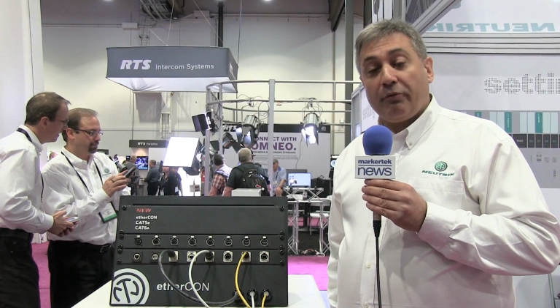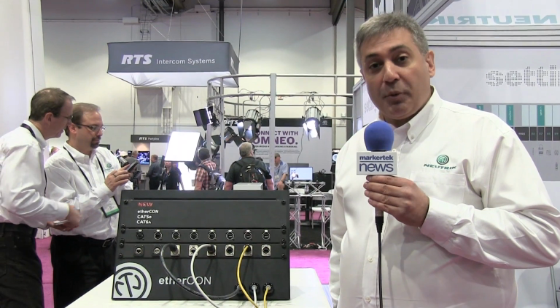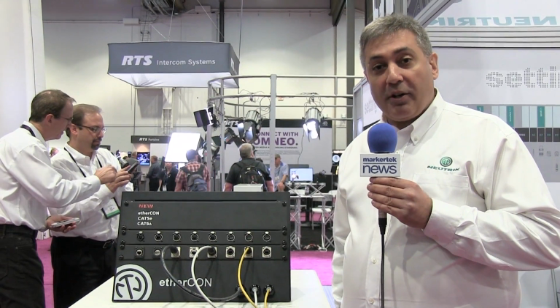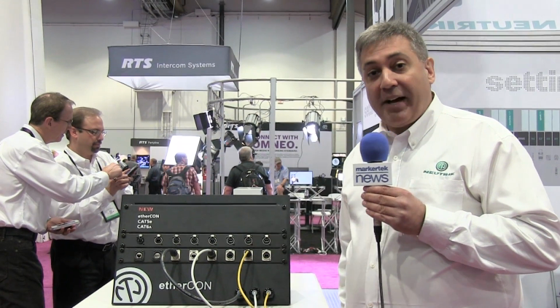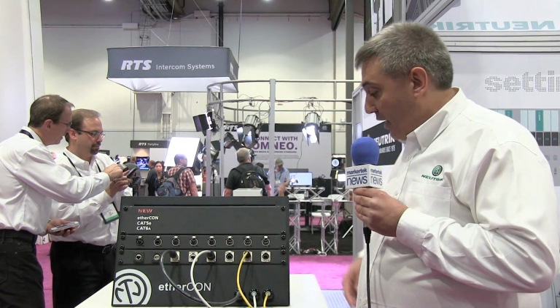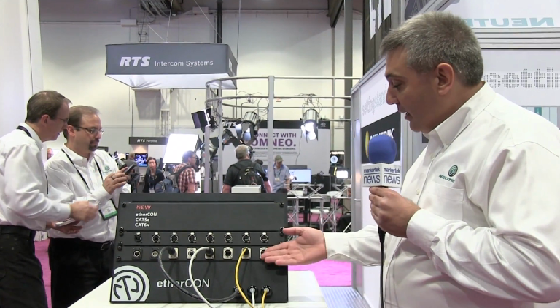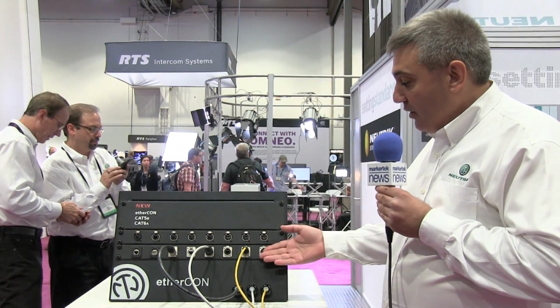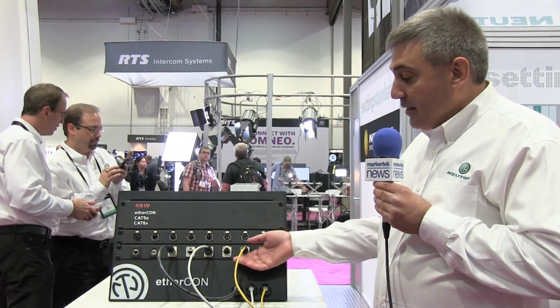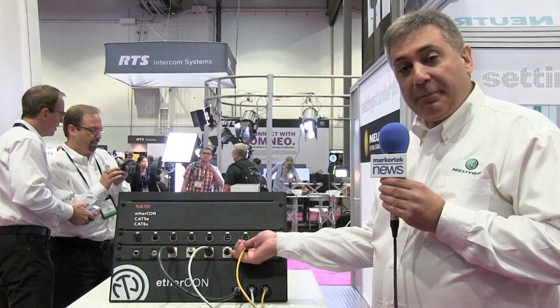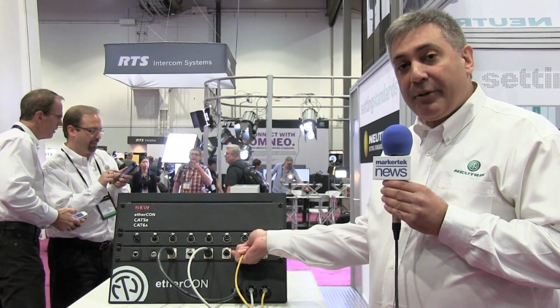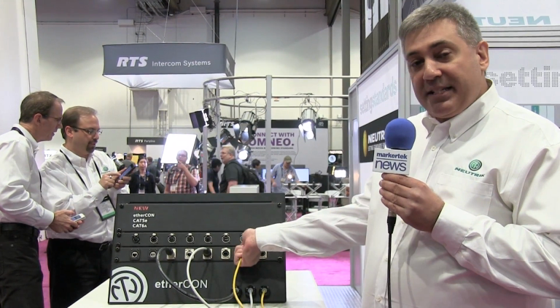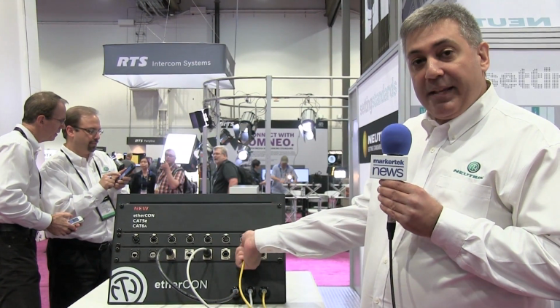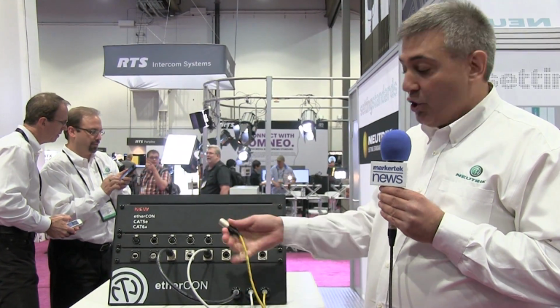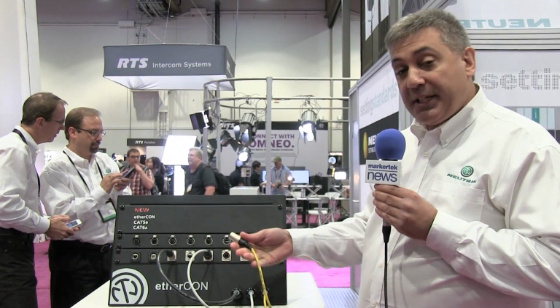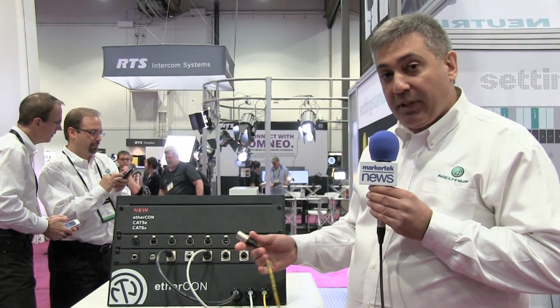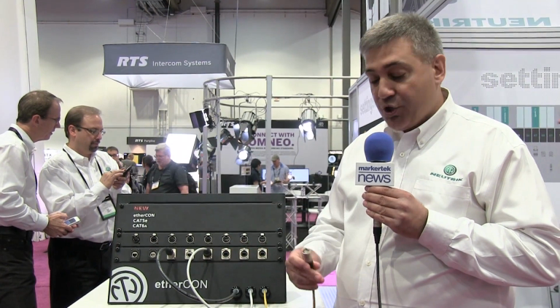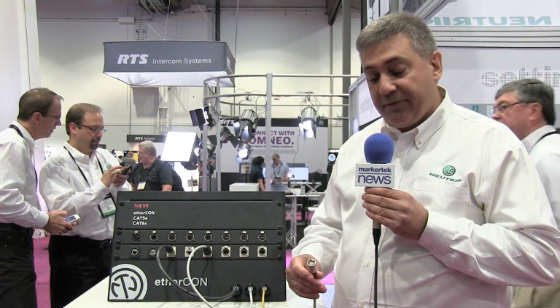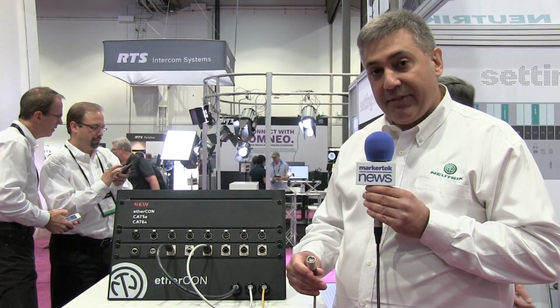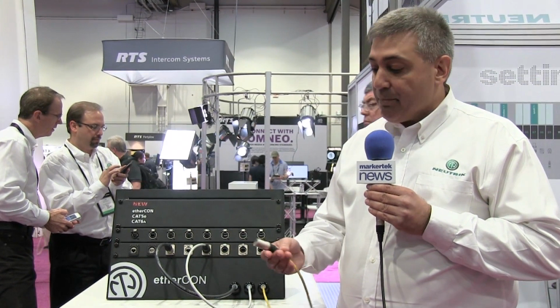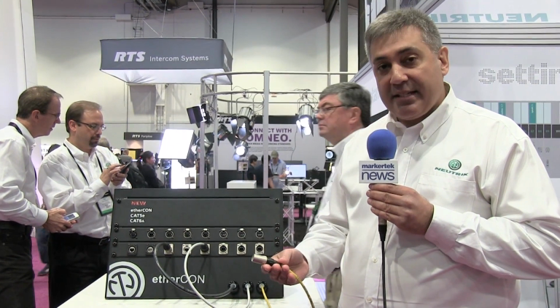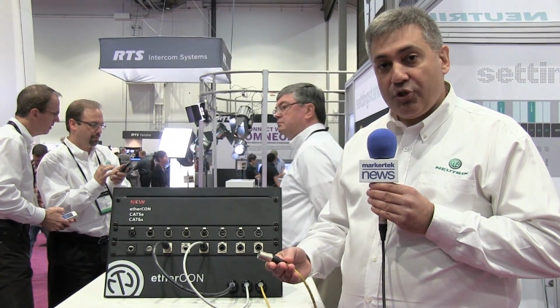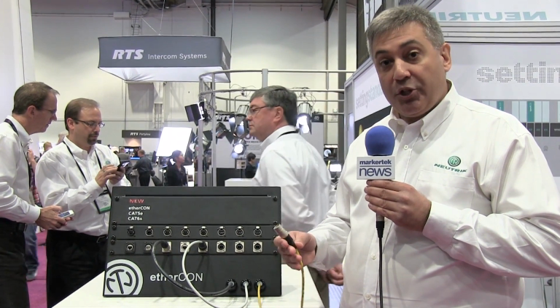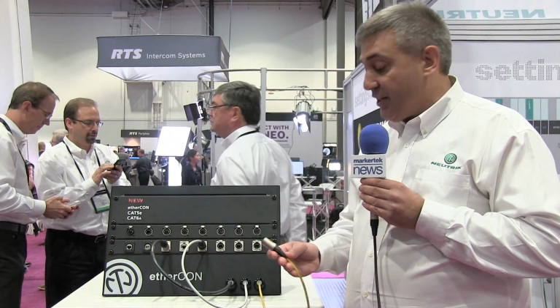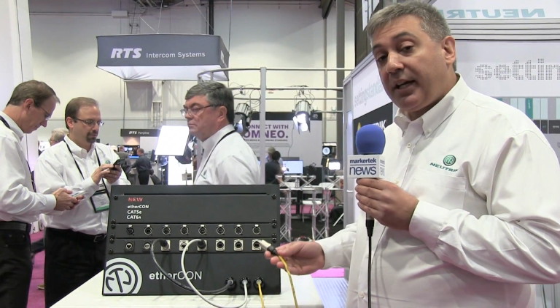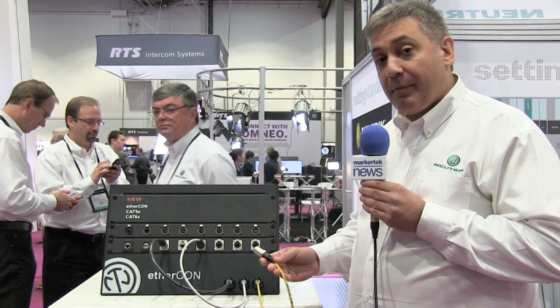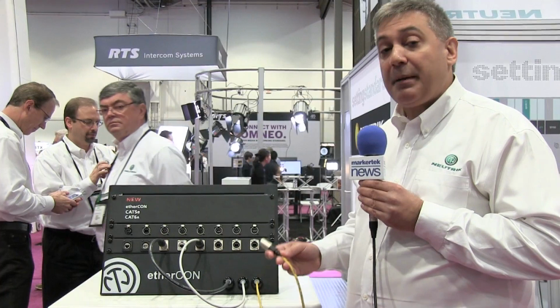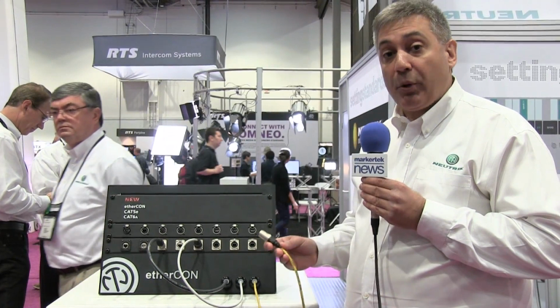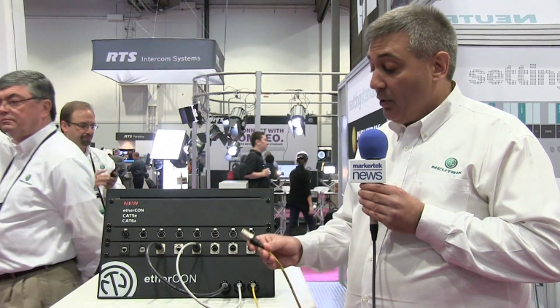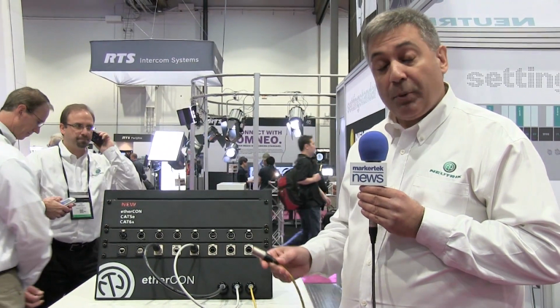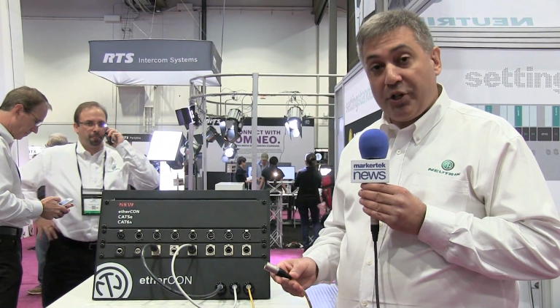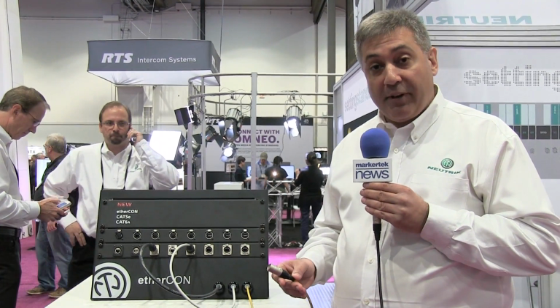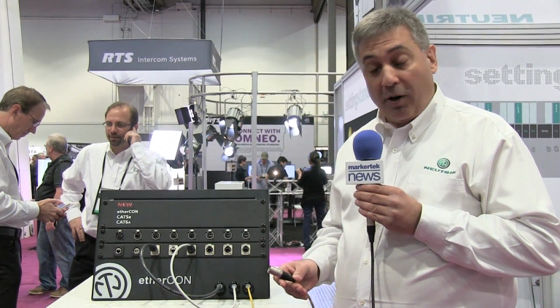You're familiar with our Cat5 EtherCon product — we're the ones that developed a carrier-based system that takes your cable and your RJ45 and protects it so that you can use this in rugged environments that might expose the RJ45 to harm.